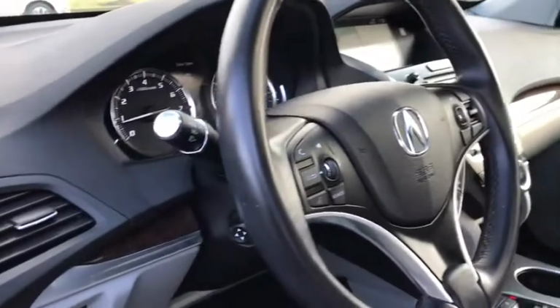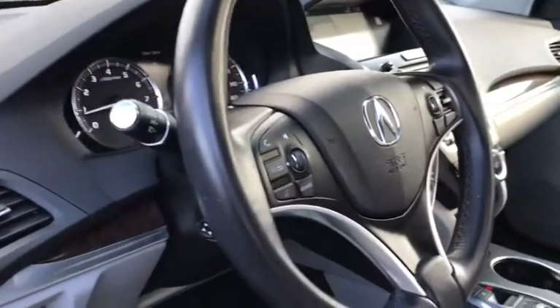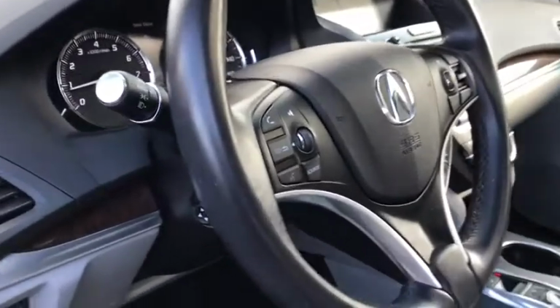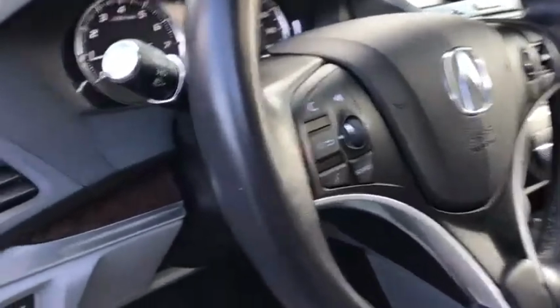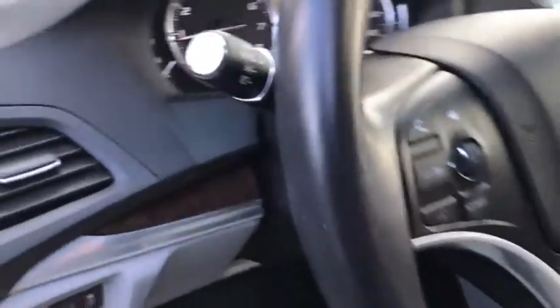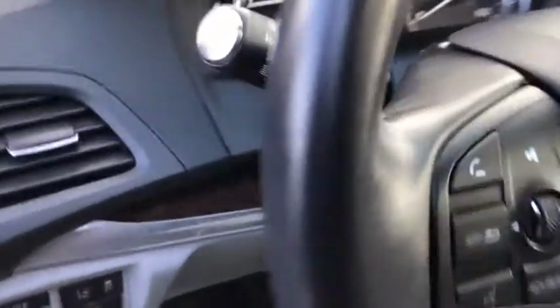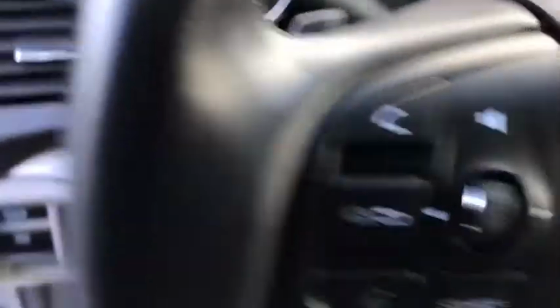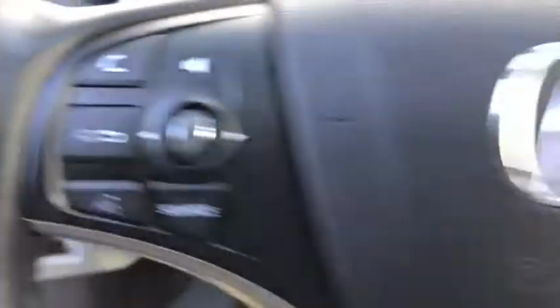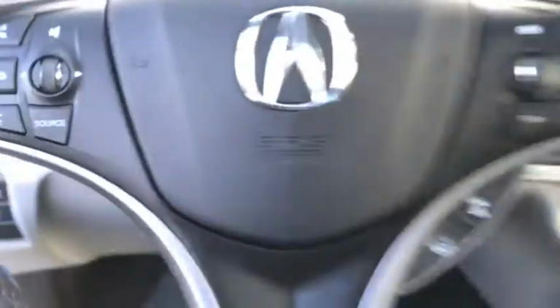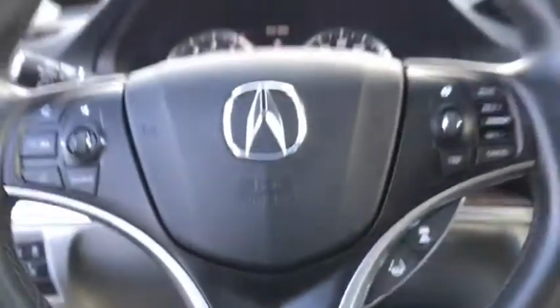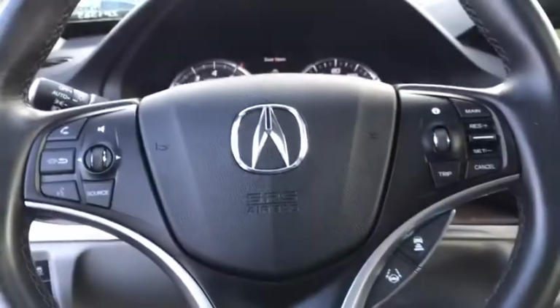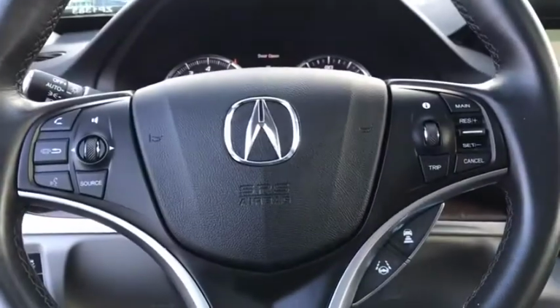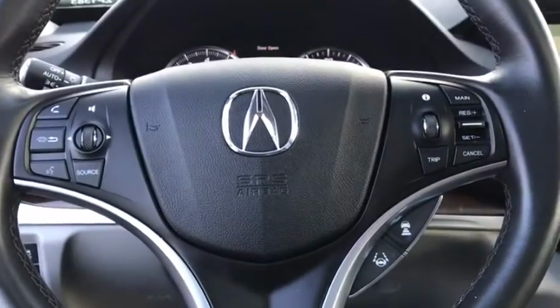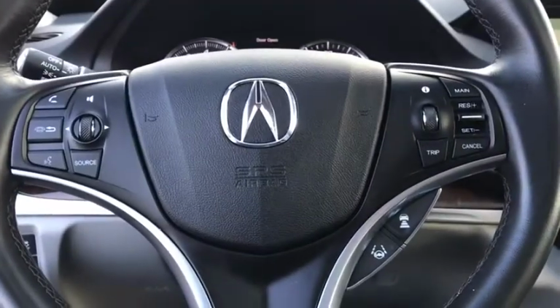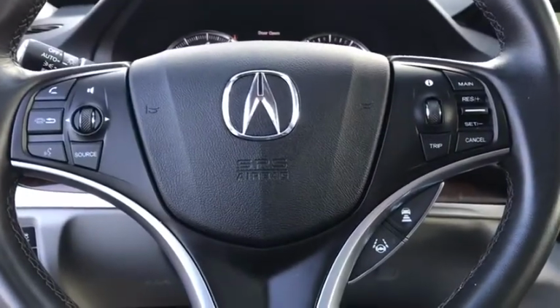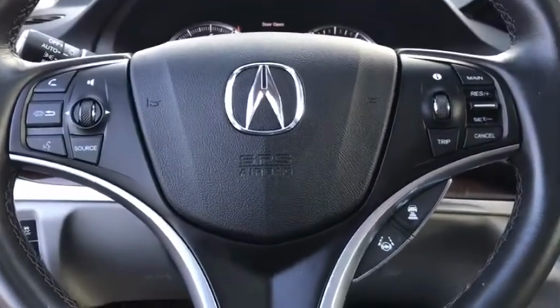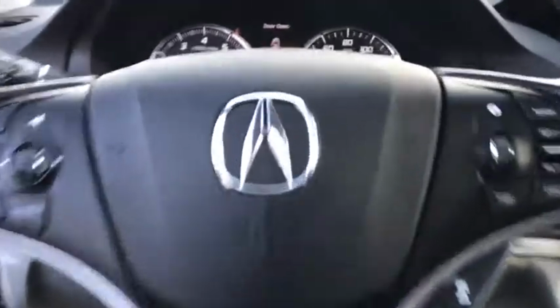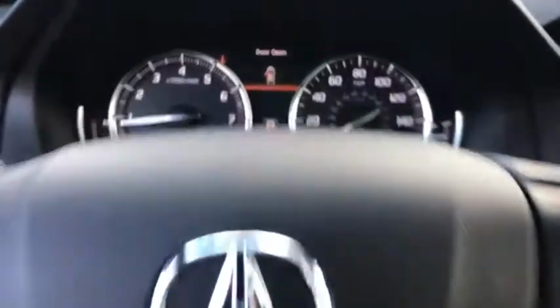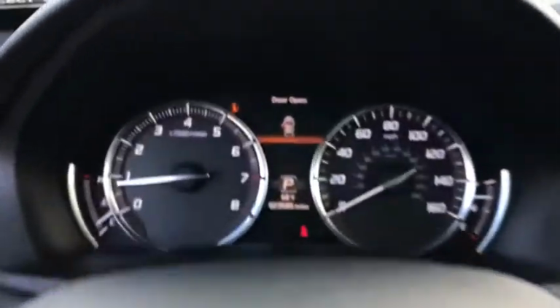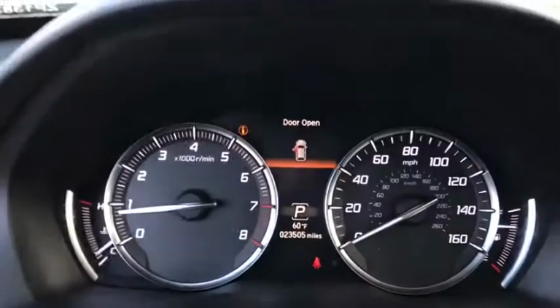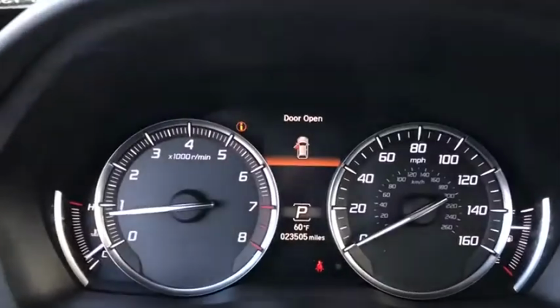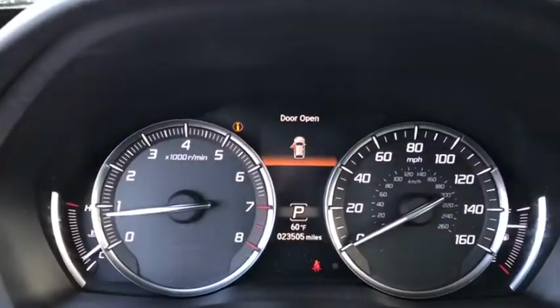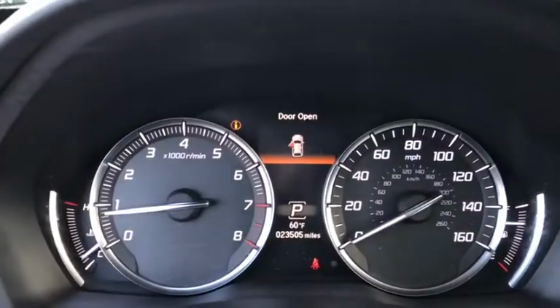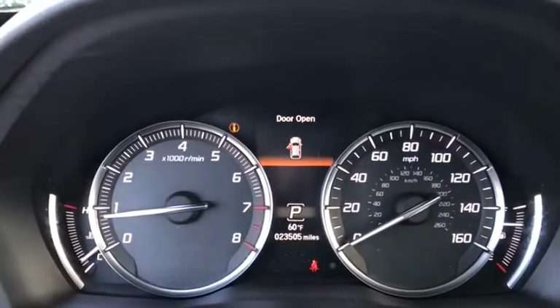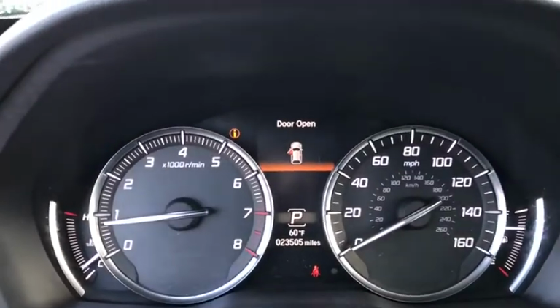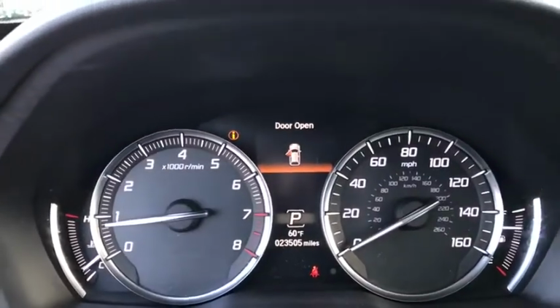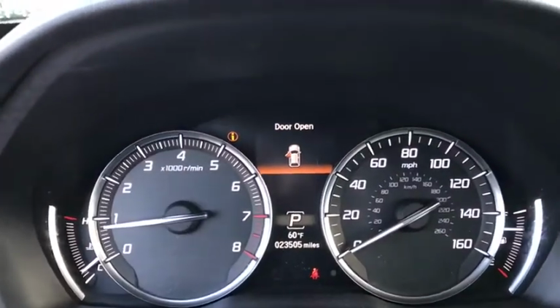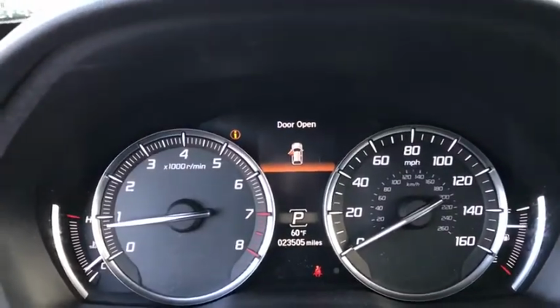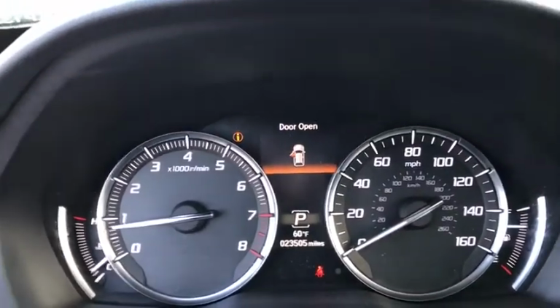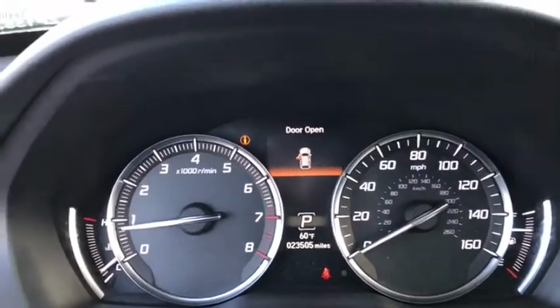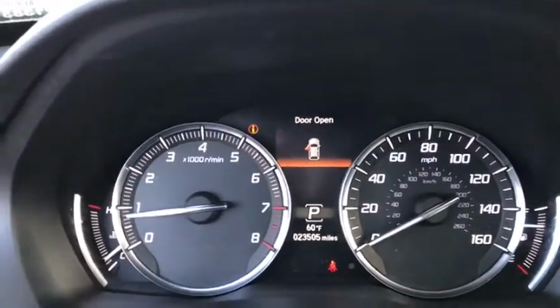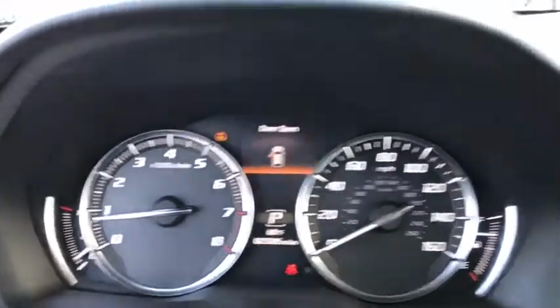Lane departure warning, Bluetooth, leather-wrapped steering wheel, adjustable steering wheel, power steering, hard disk drive media storage, cruise control, floor mats.